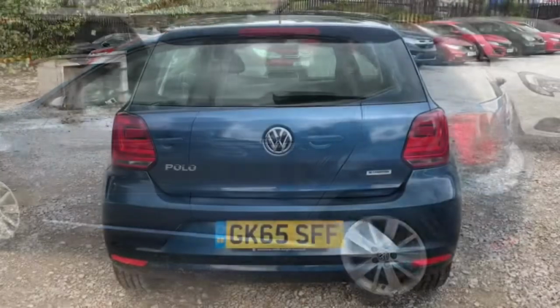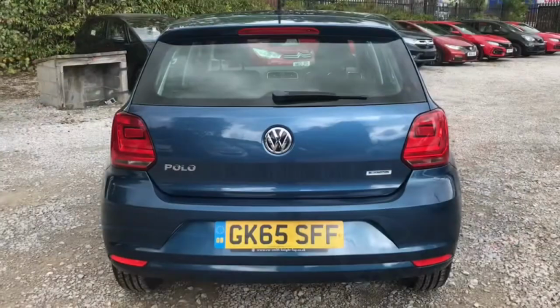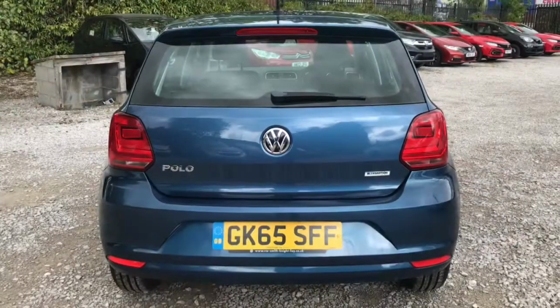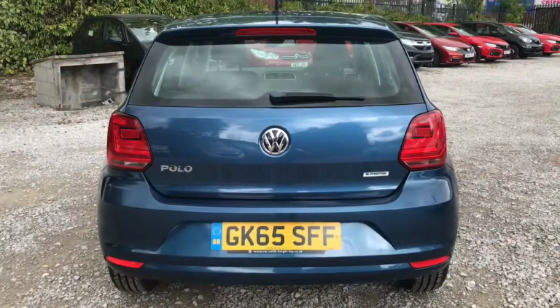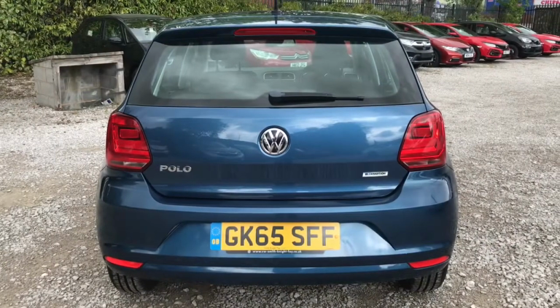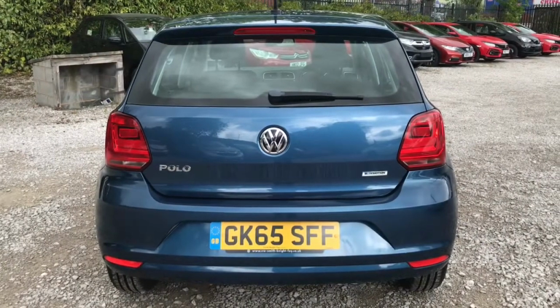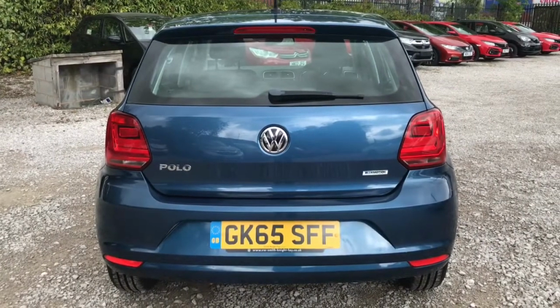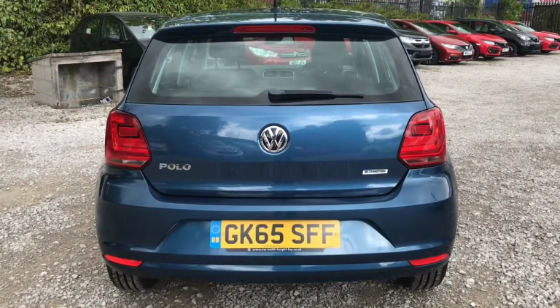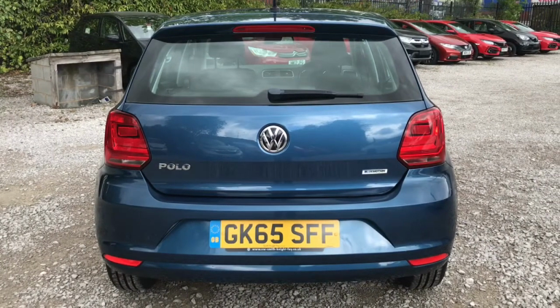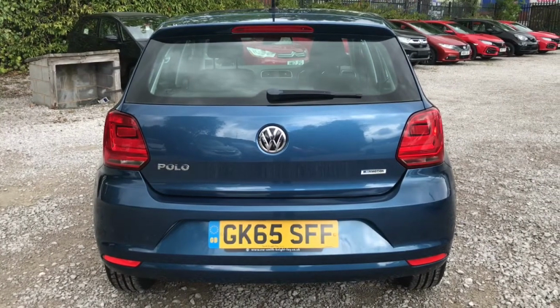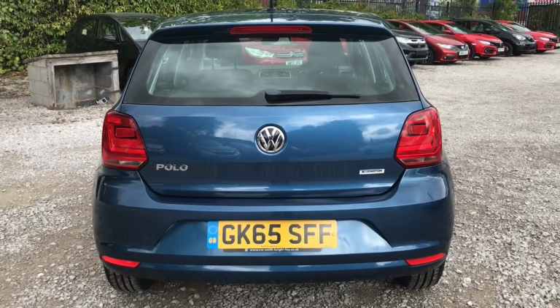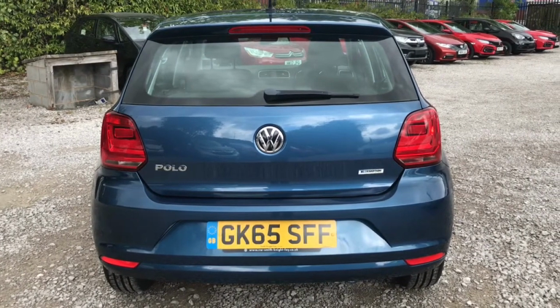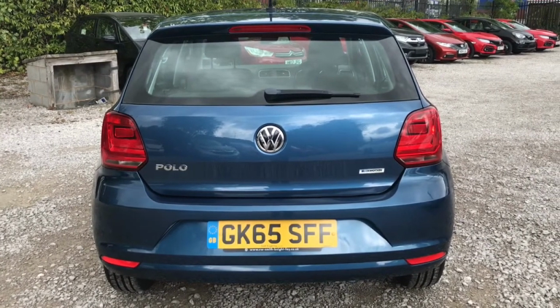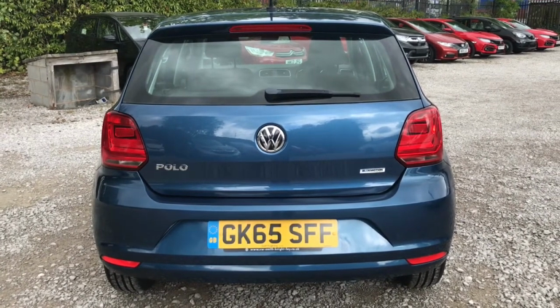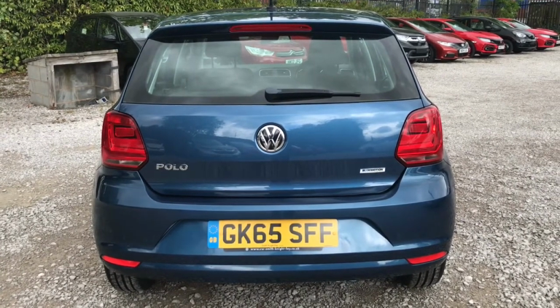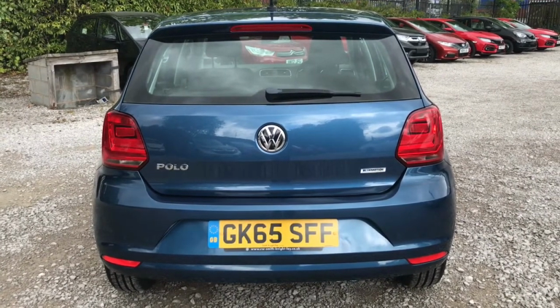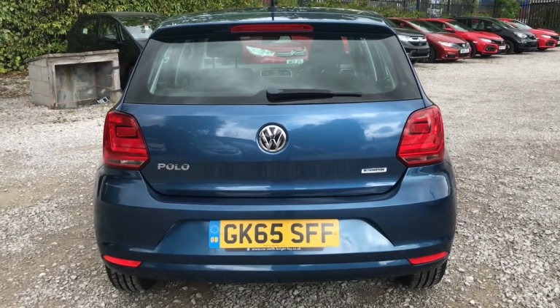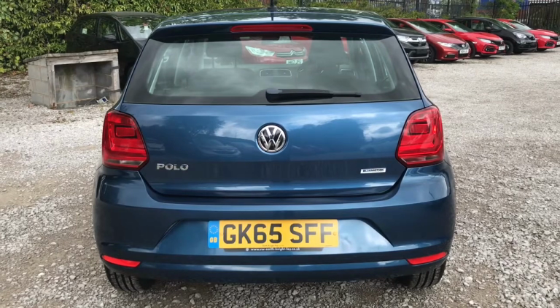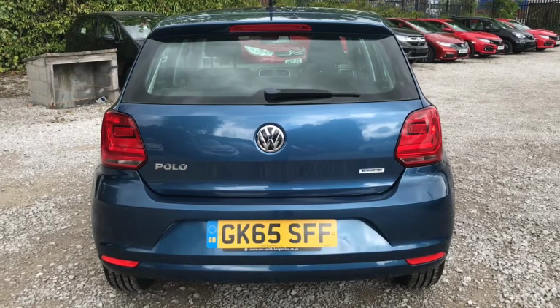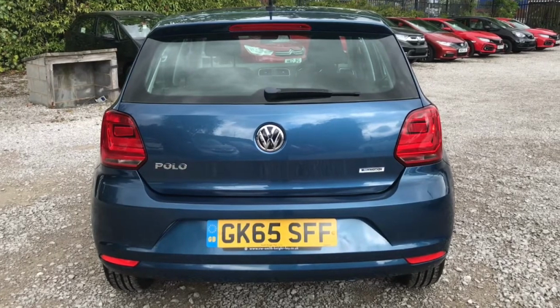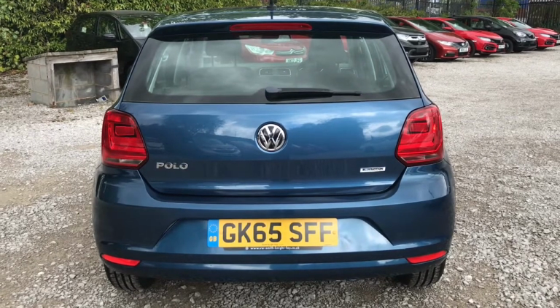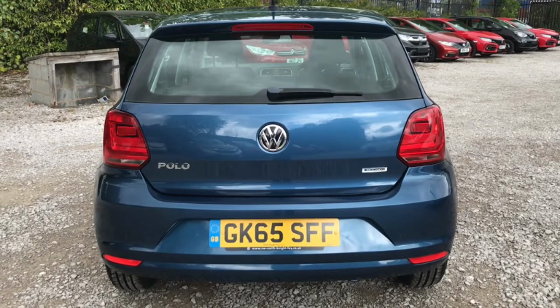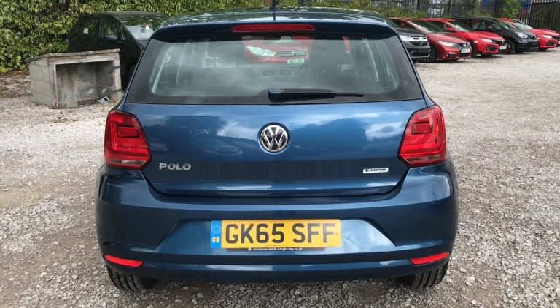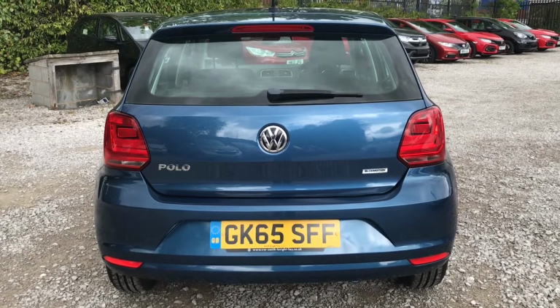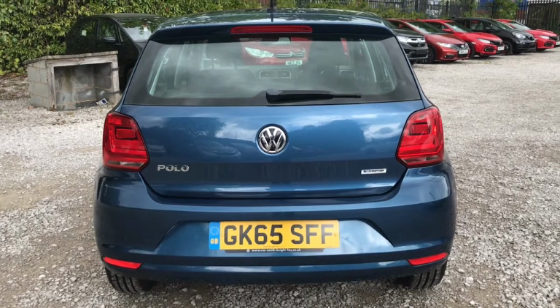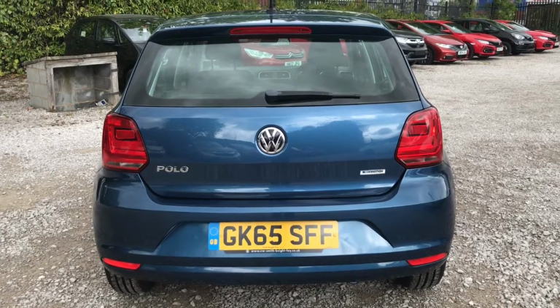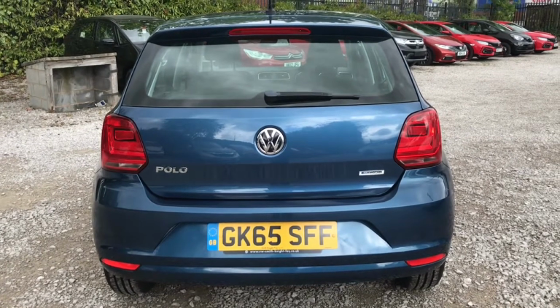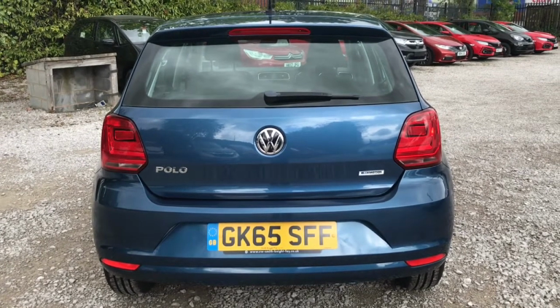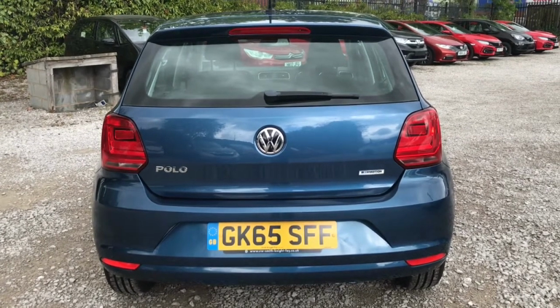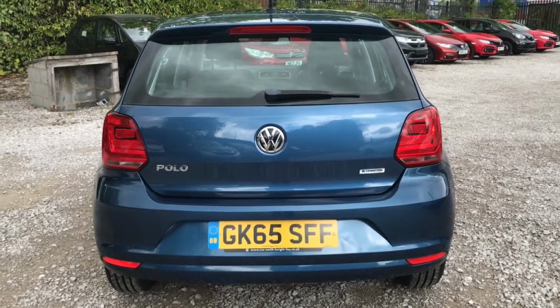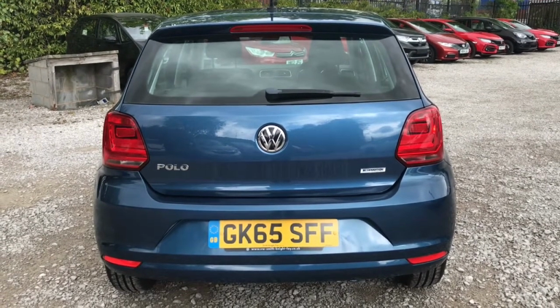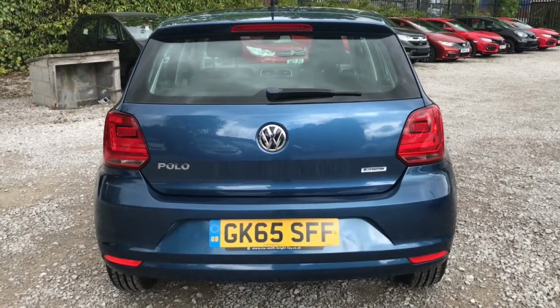Take a look now at the rear. As you can see it does have some badging — to the left it says Polo, which is the model; to the right it does say Blue Motion Technology, which means it does have the more efficient engine.